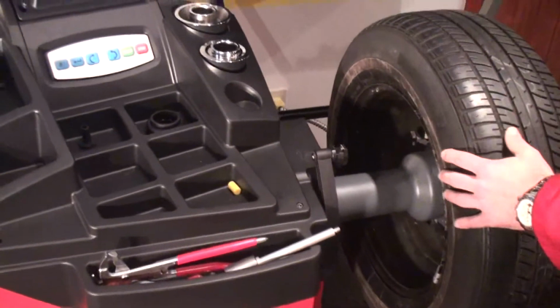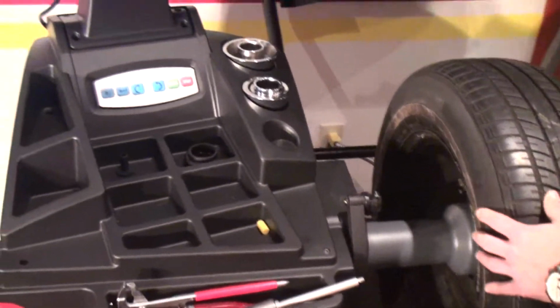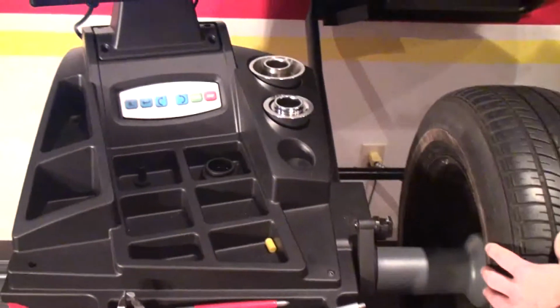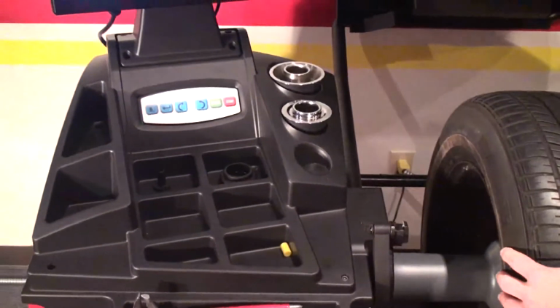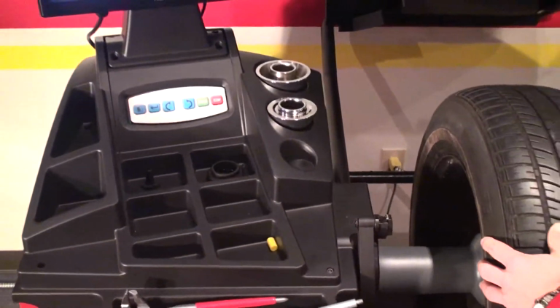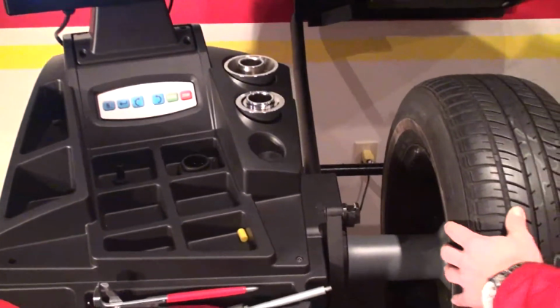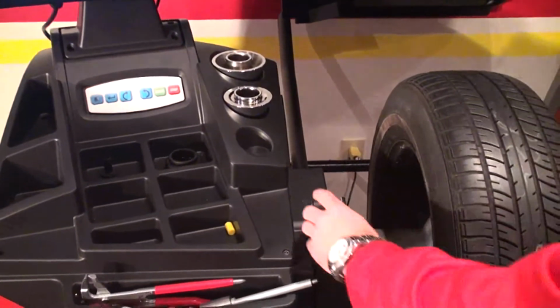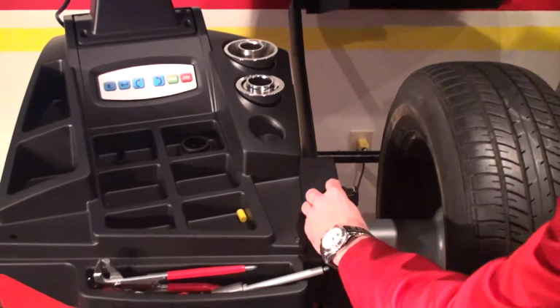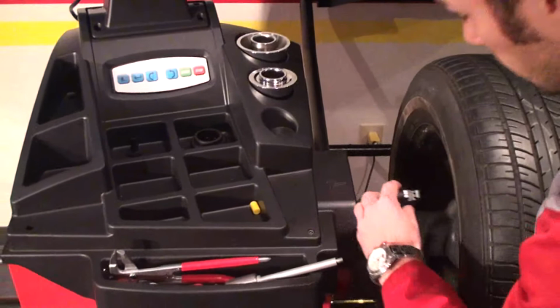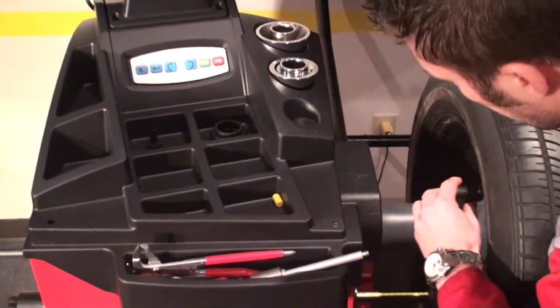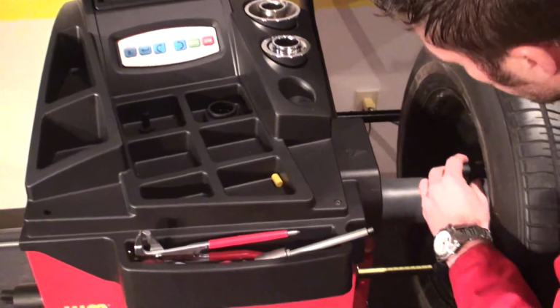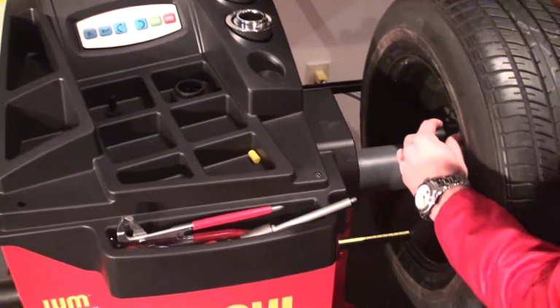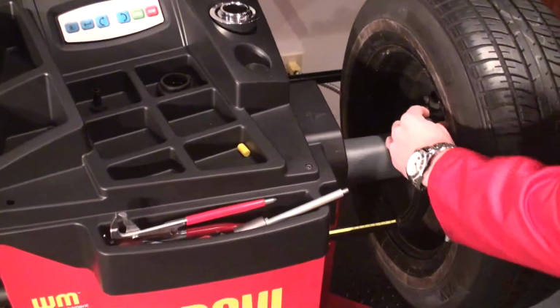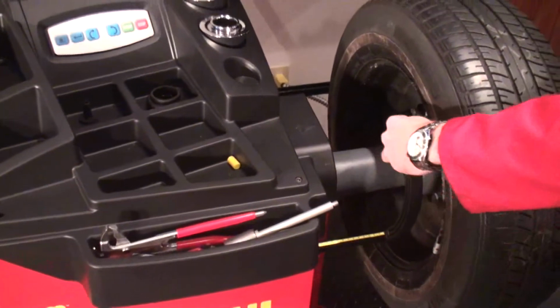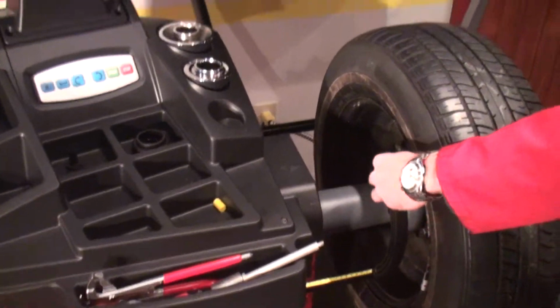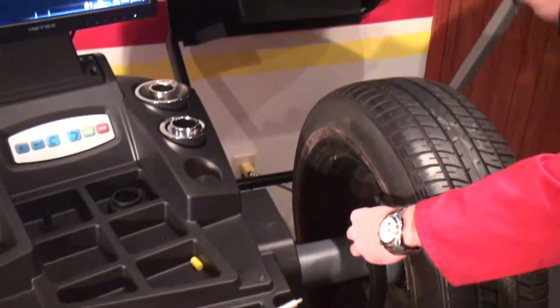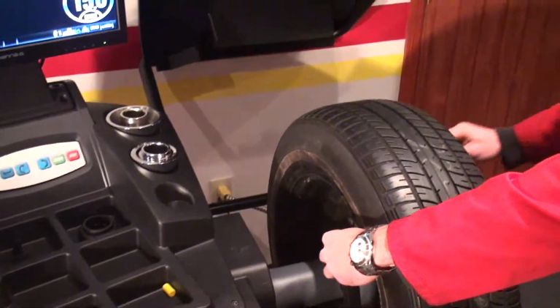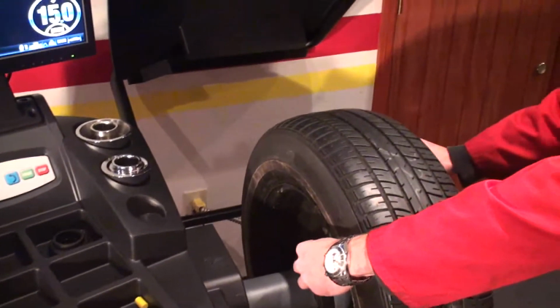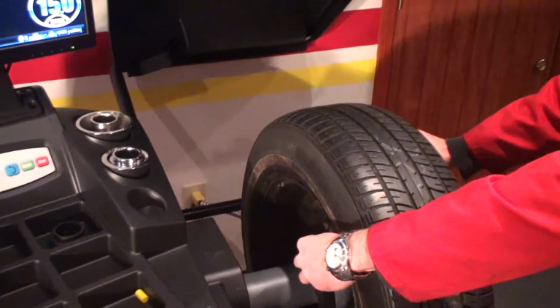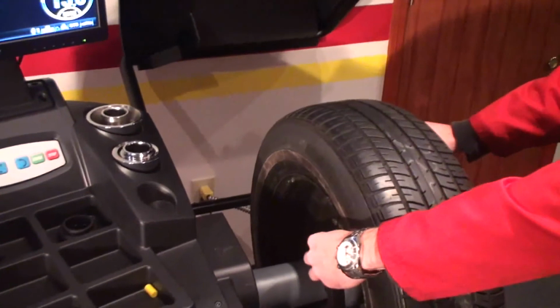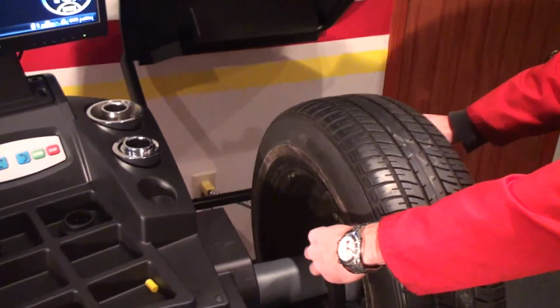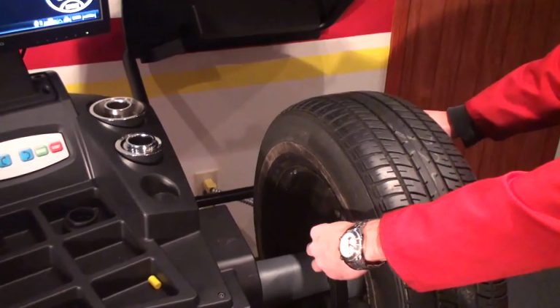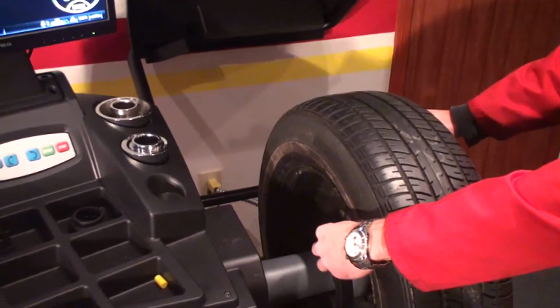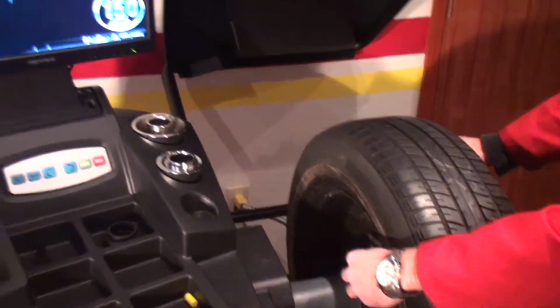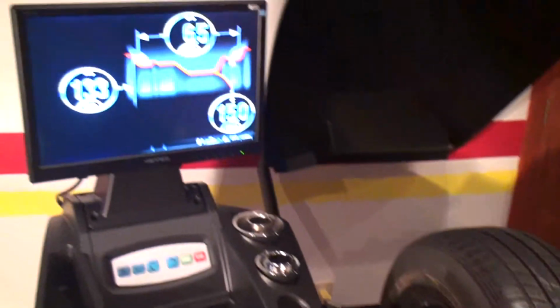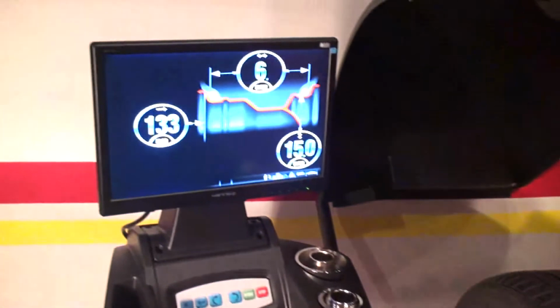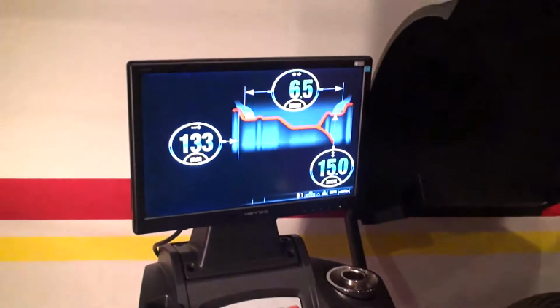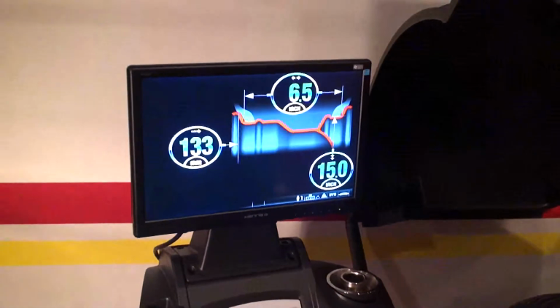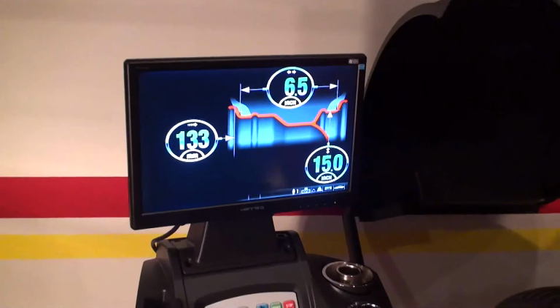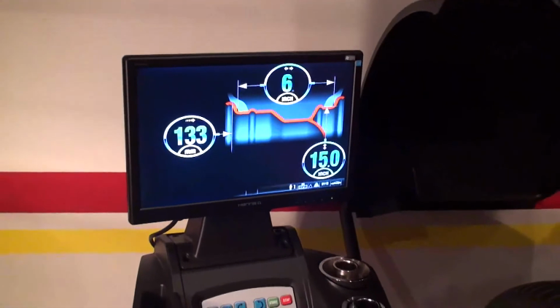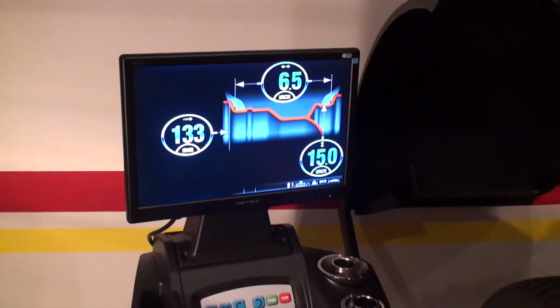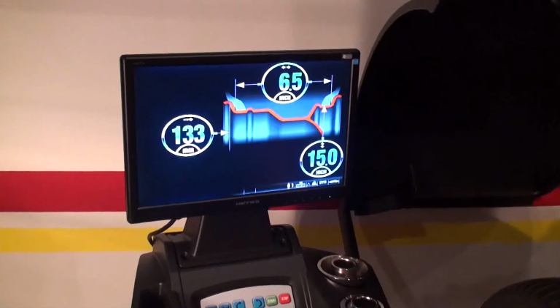First step would be to pick up the dimension of the wheel. With the internal gauge we will pick up the distance and then diameter. And with the external gauge we will pick up the width — in this case 6.5 inches.